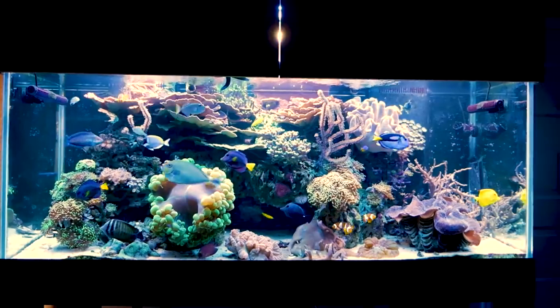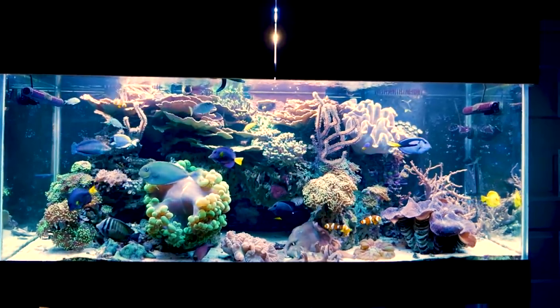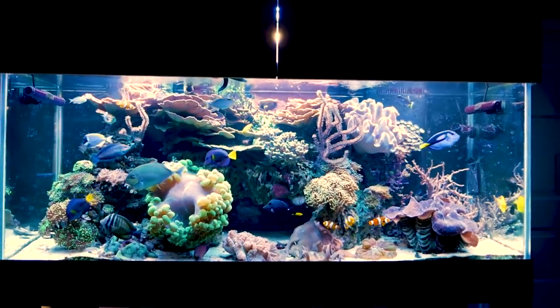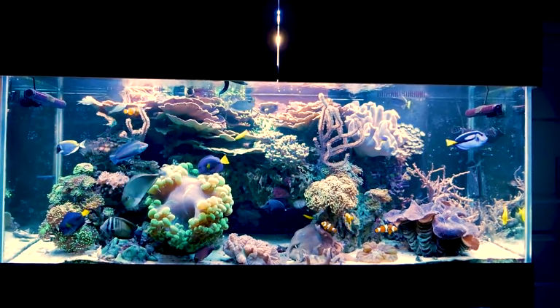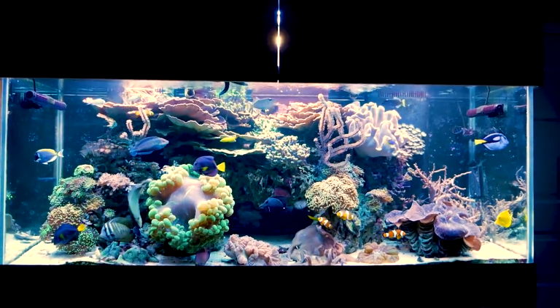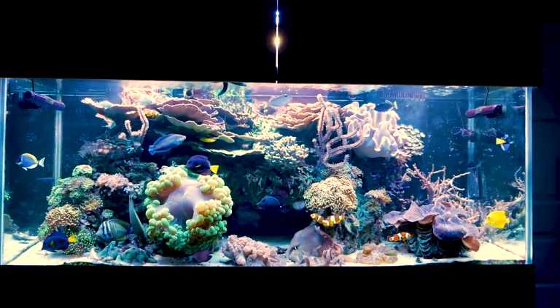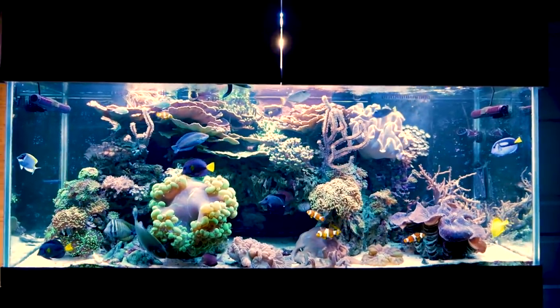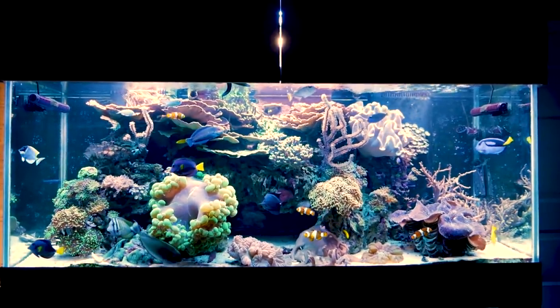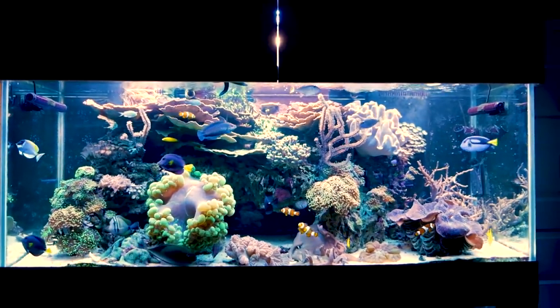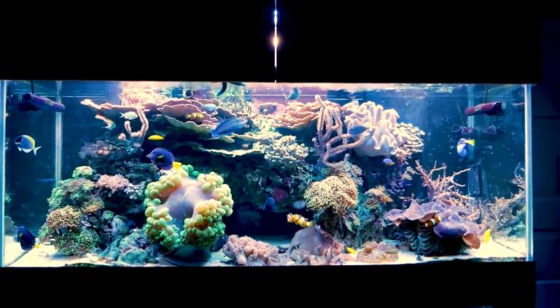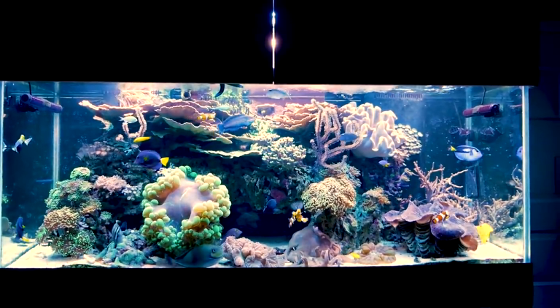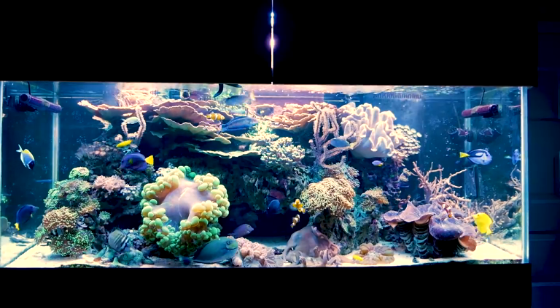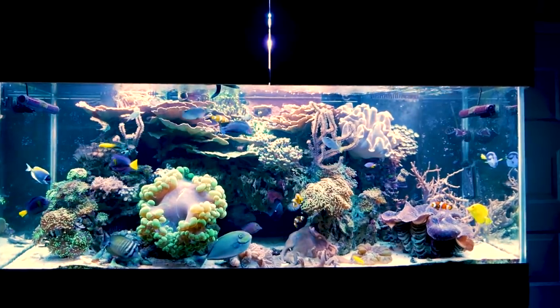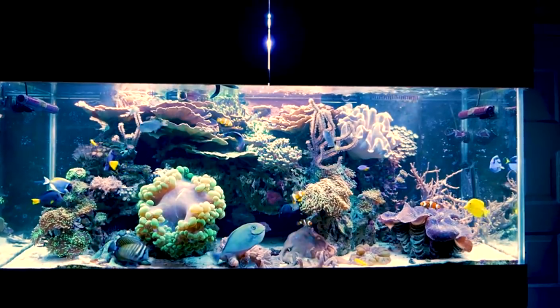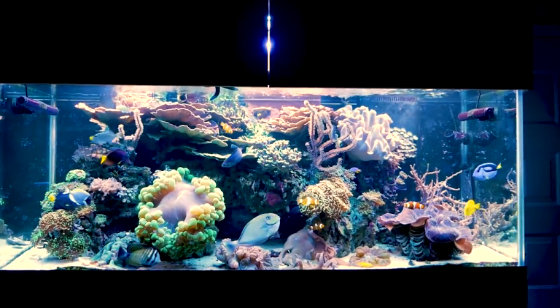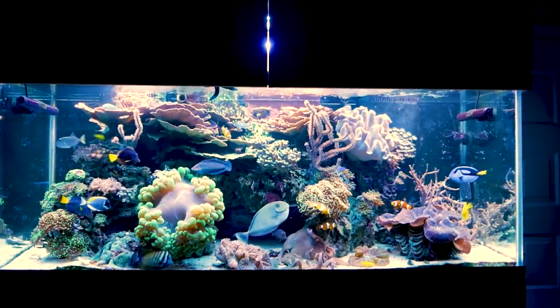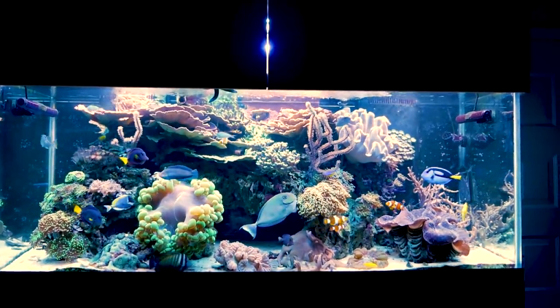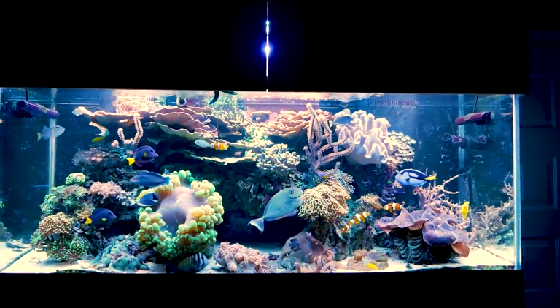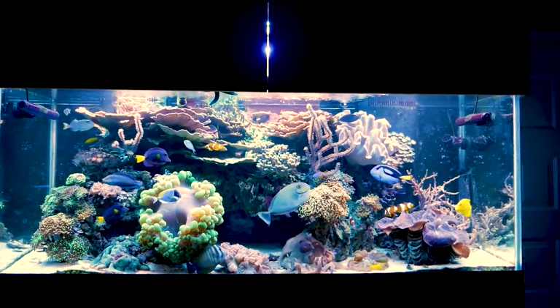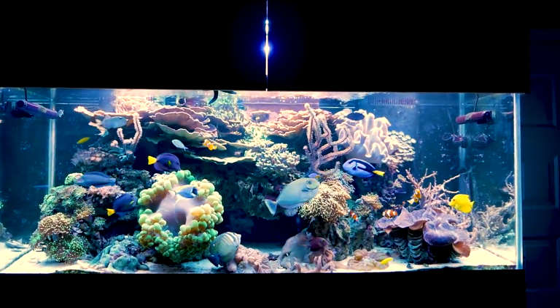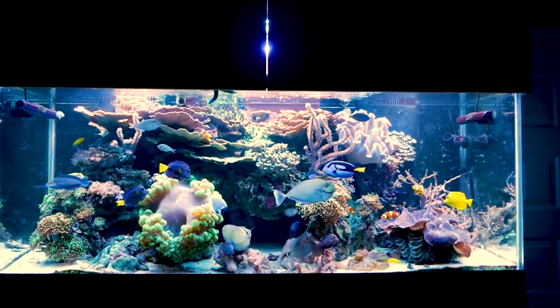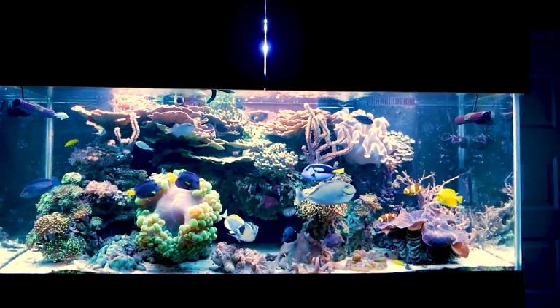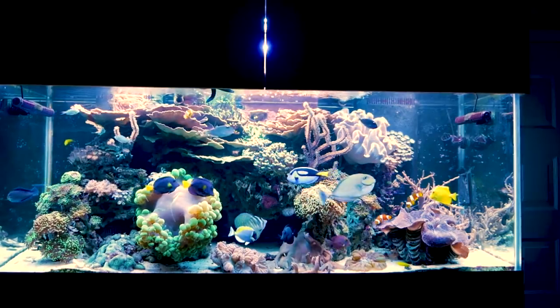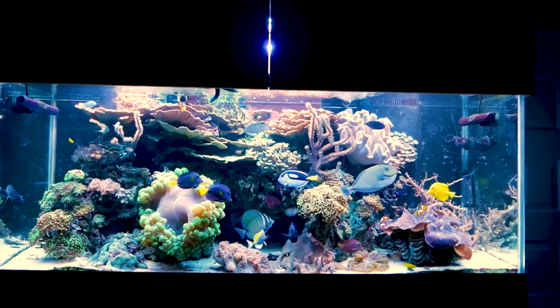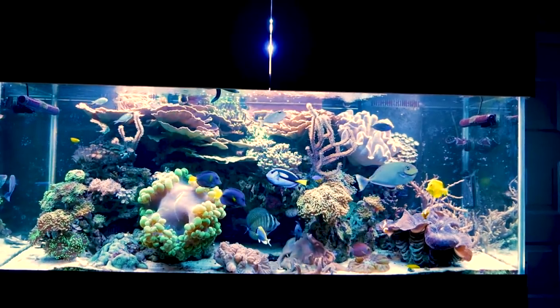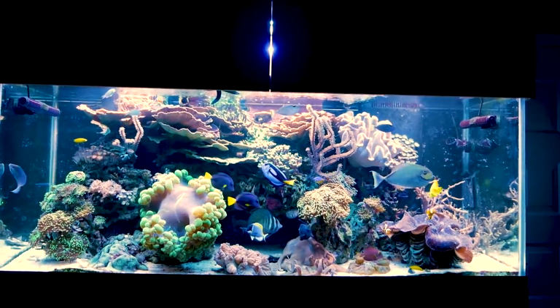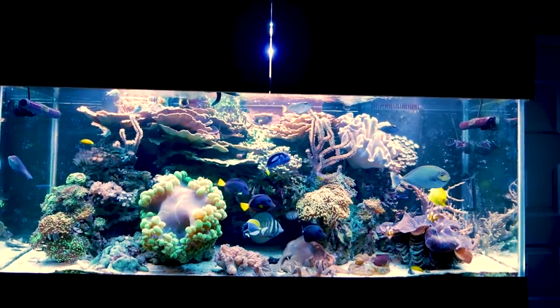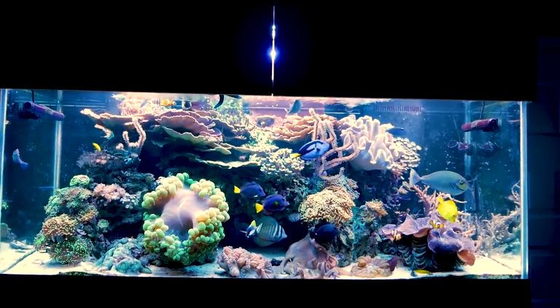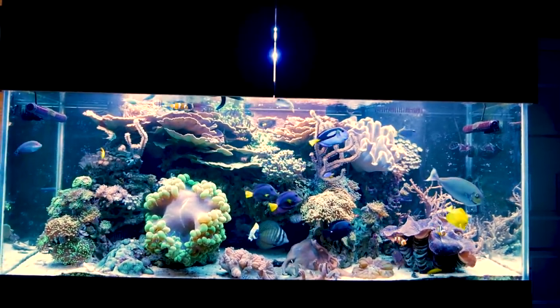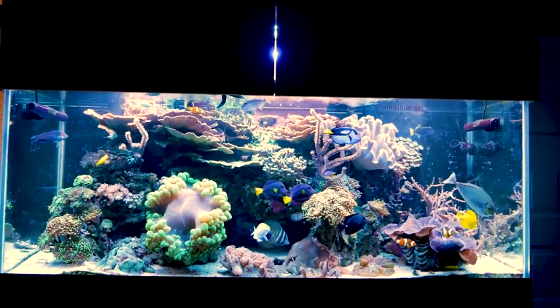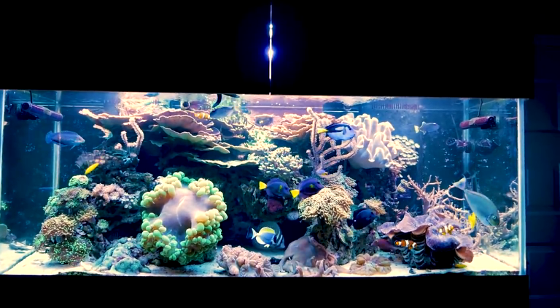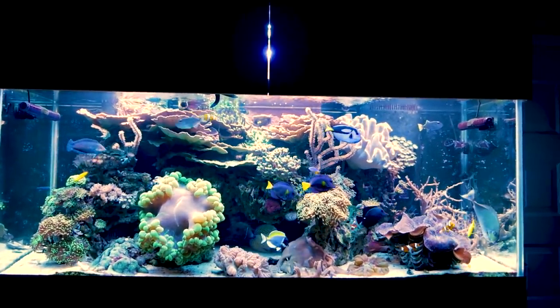I've made it home and here's the tank in its full glory. I've still got the nine tanks in there and everything's doing really well. You'll see a couple scrapes and scuffs on some of the fish, but for the most part everything is doing really well.